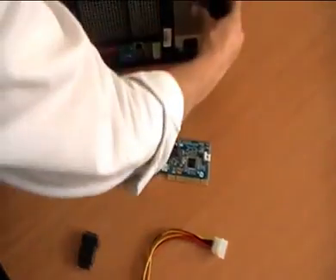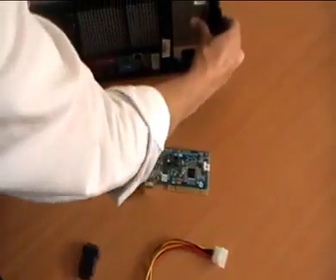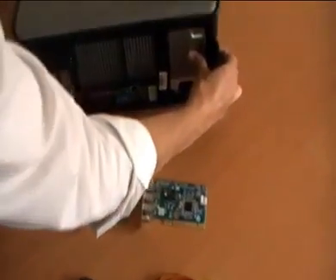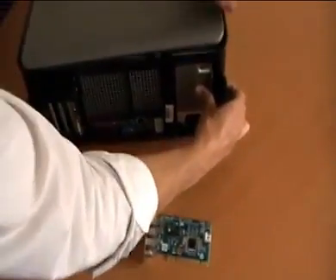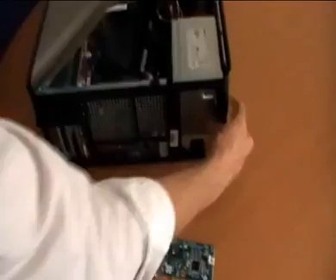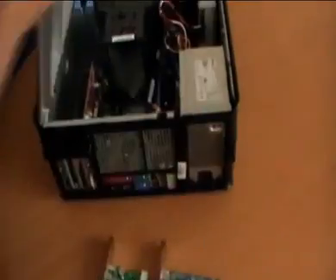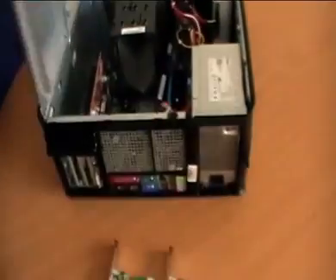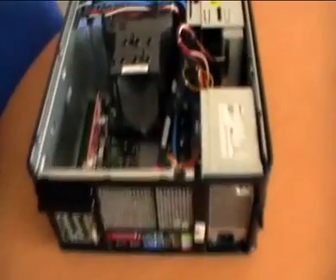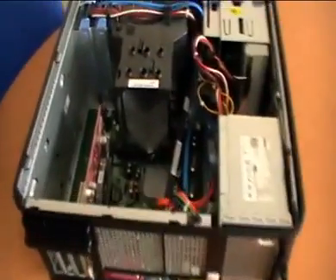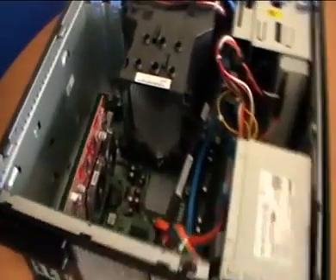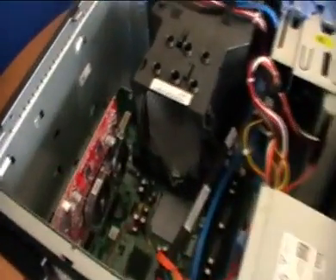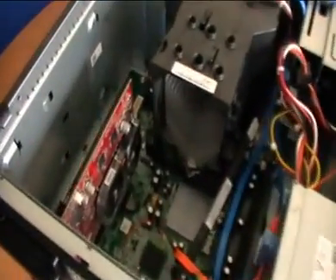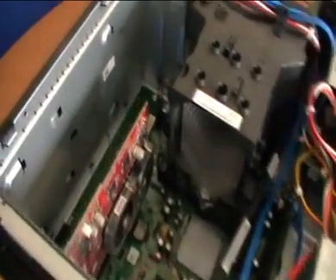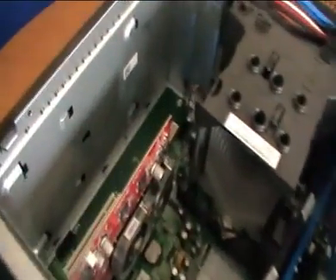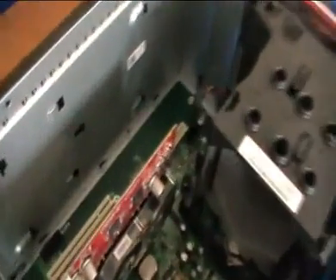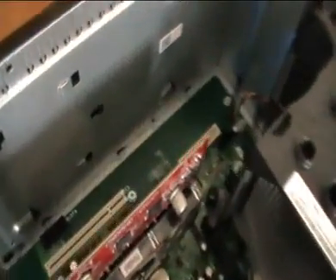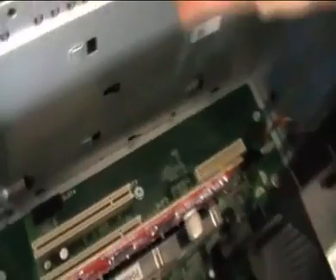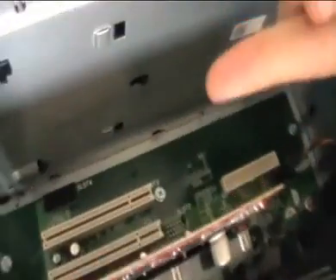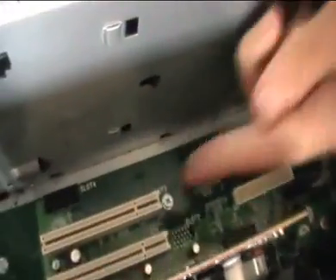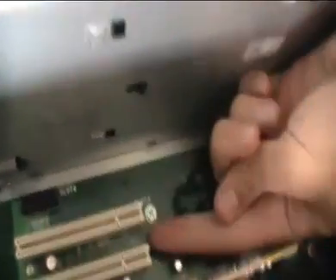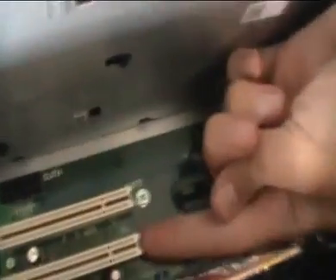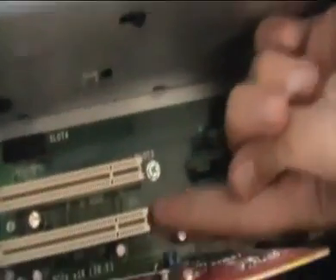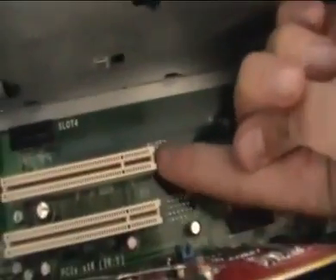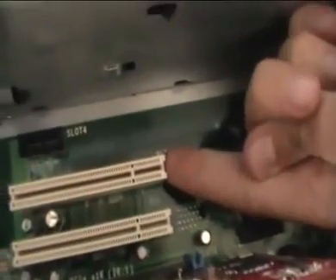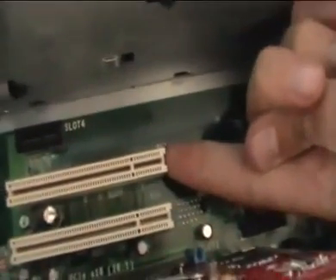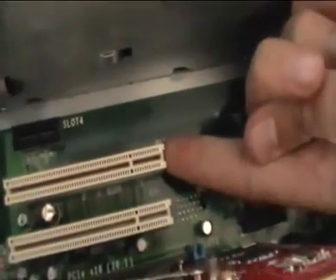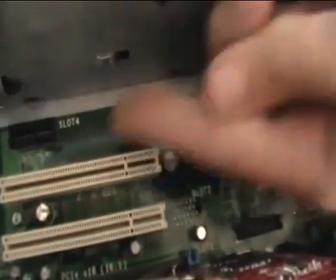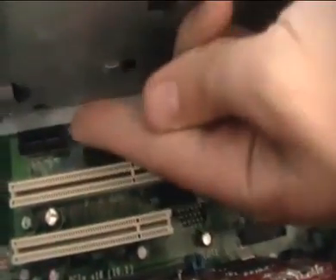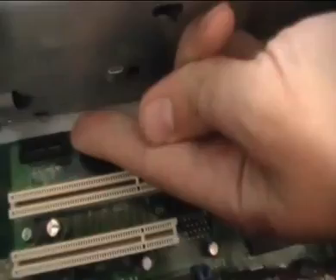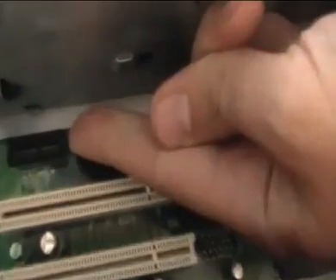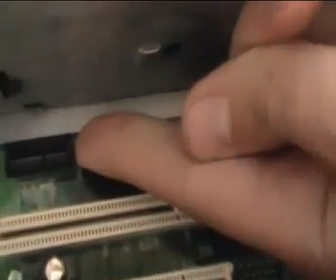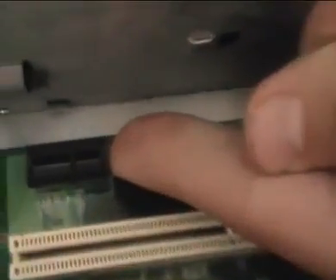Just open the computer and identify an empty slot. In this computer we have one and two spare PCI slots, and one PCI Express slot.